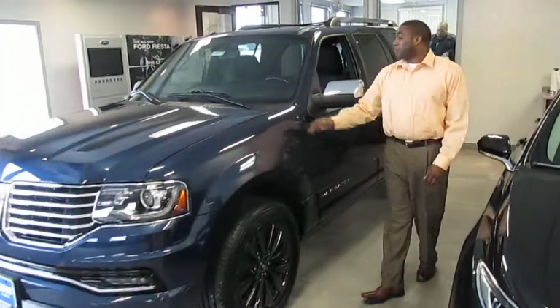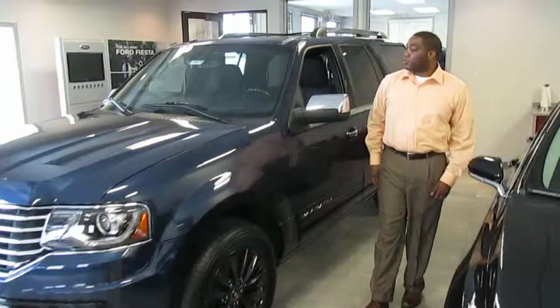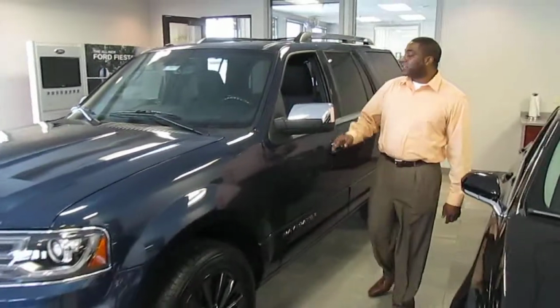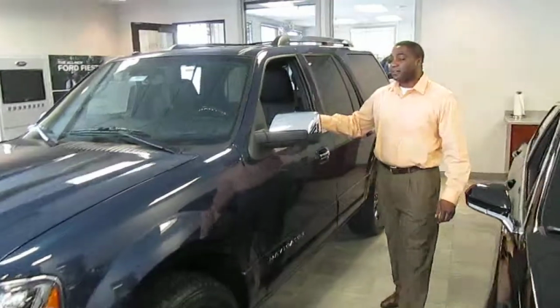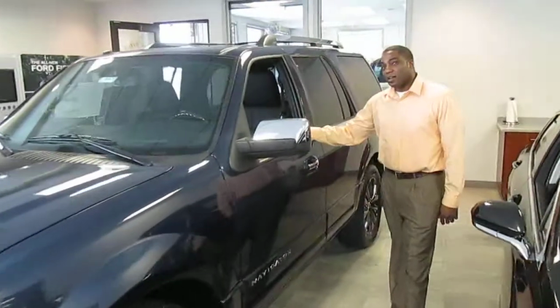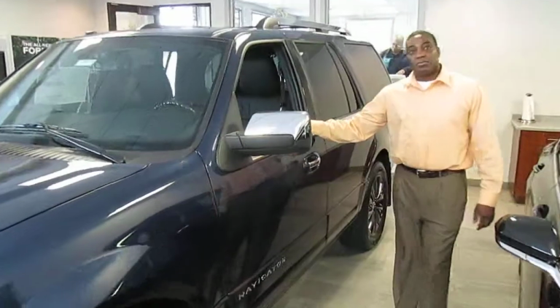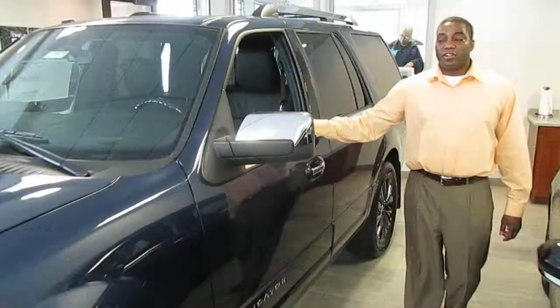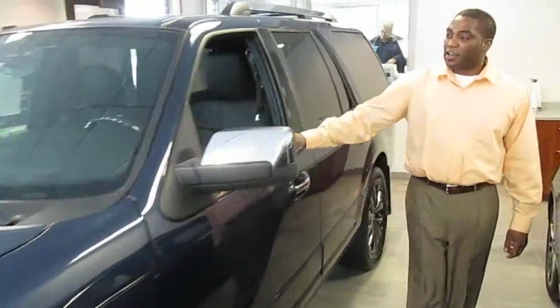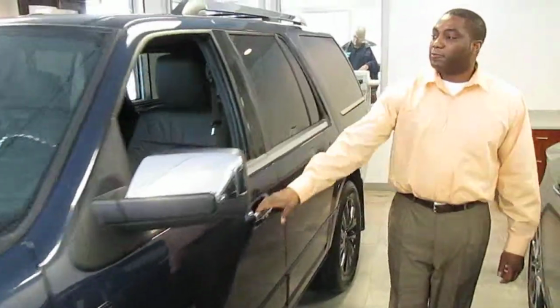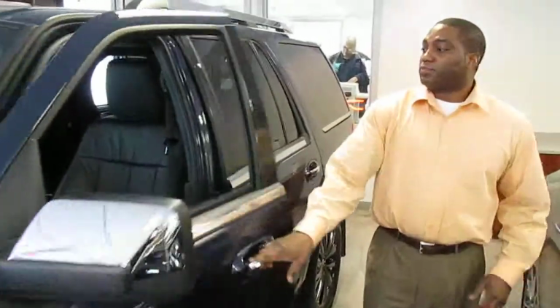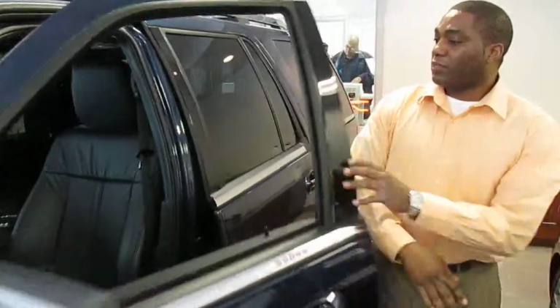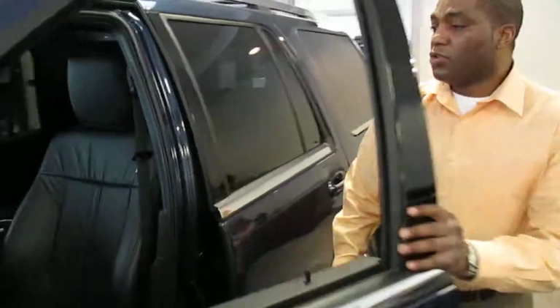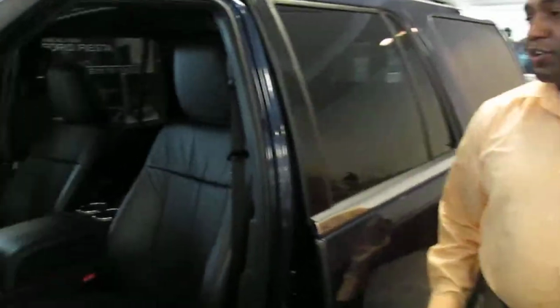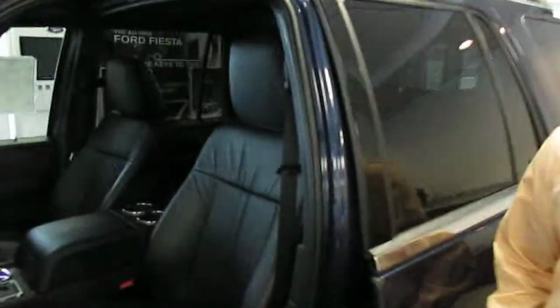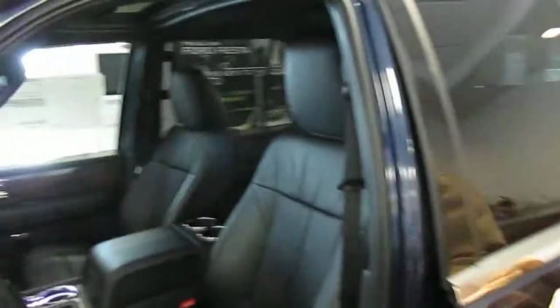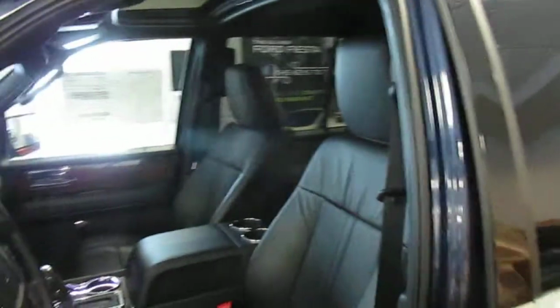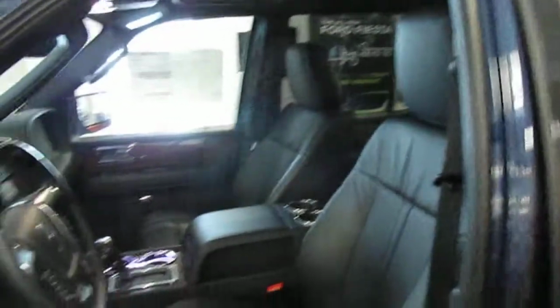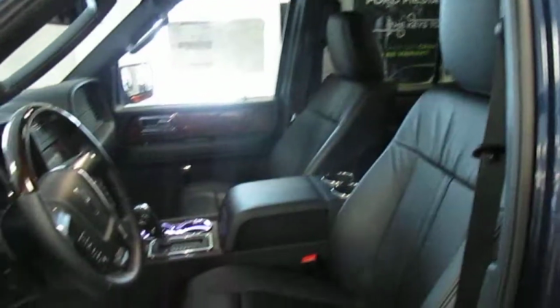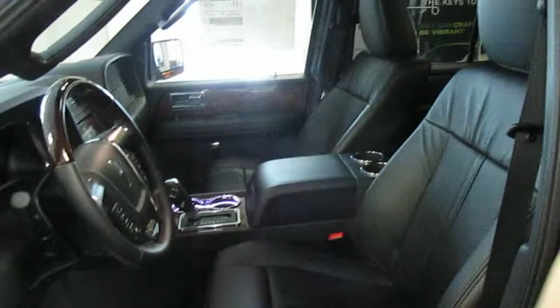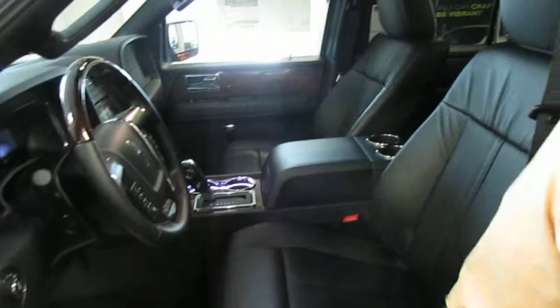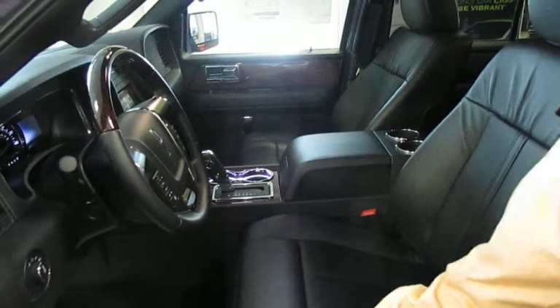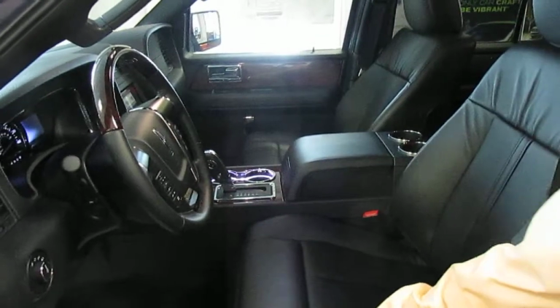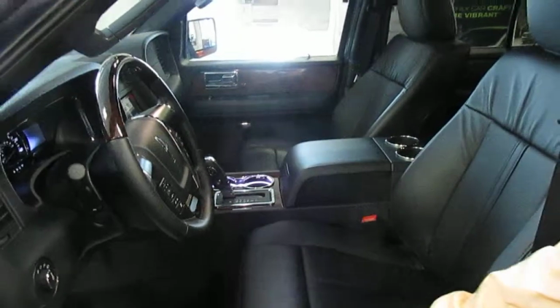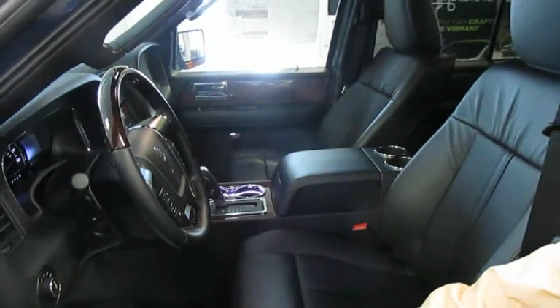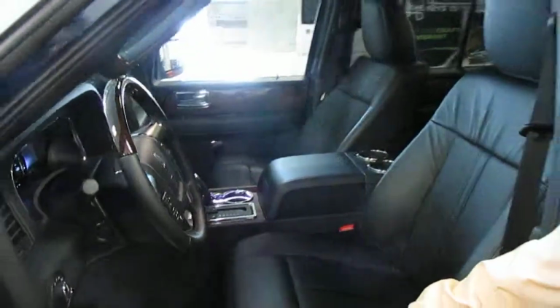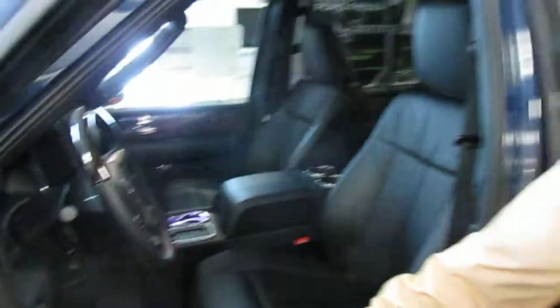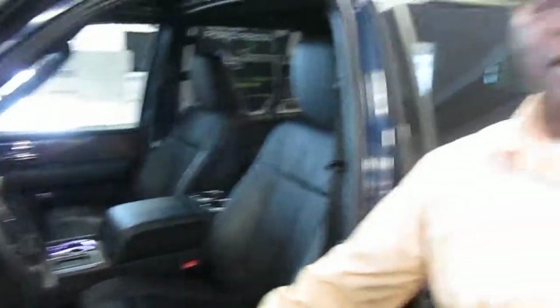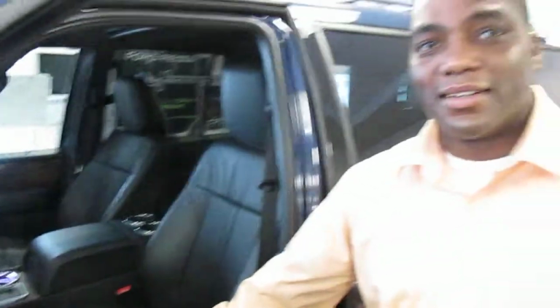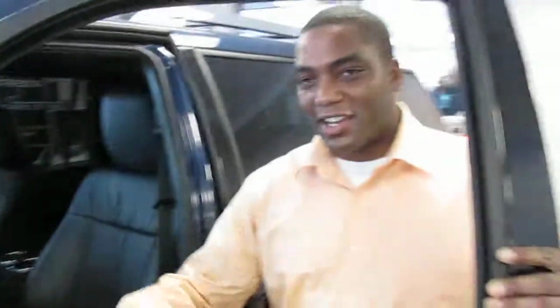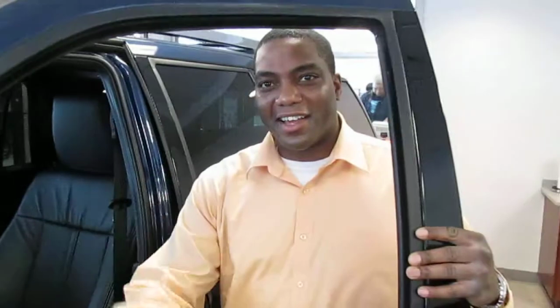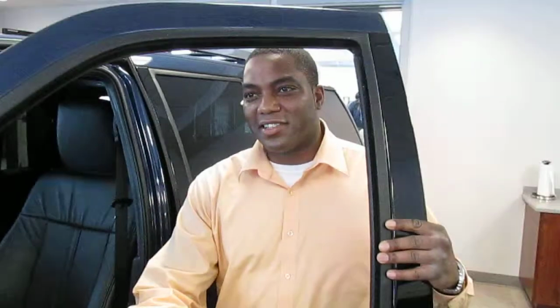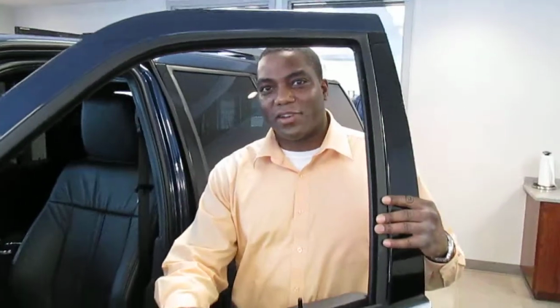Brand new, redesigned. Come down here and check it out. New interior design, new dashboard. Pretty nice, pretty slick for our Lincoln customers and a great warranty. Come and check us out down here at Seekins Ford Lincoln.